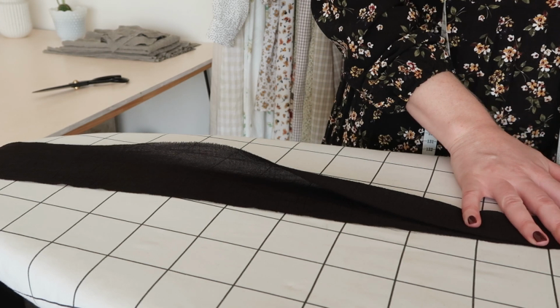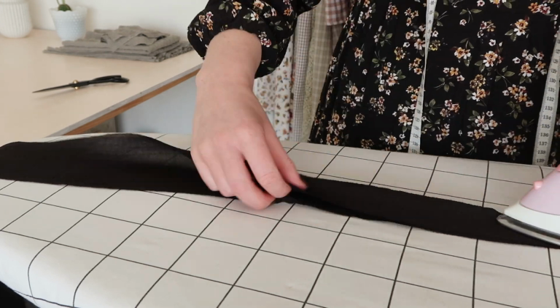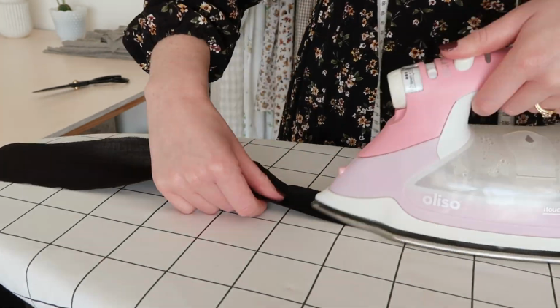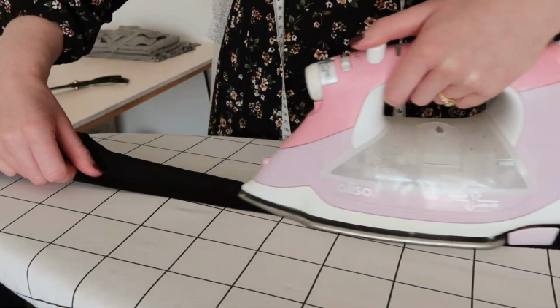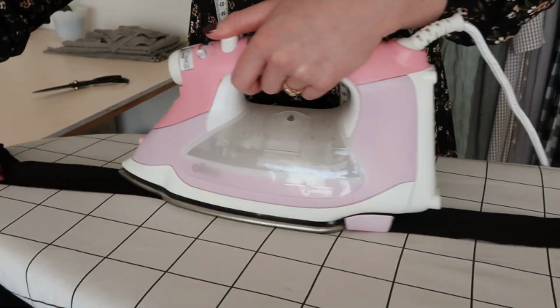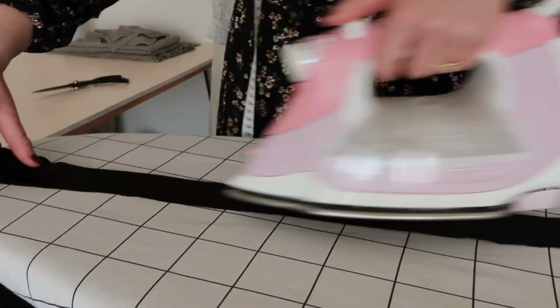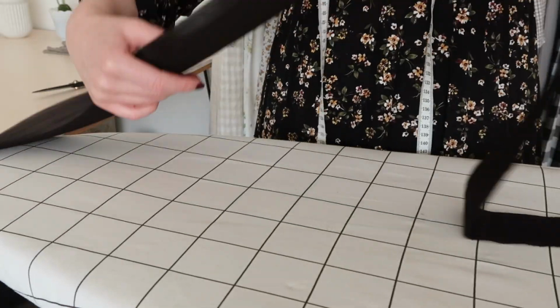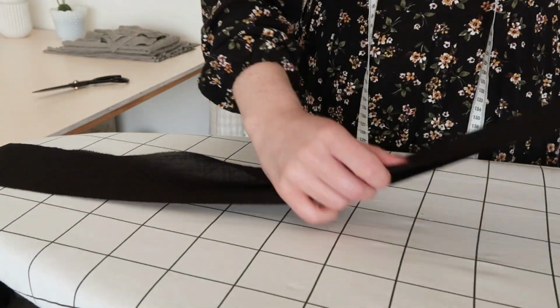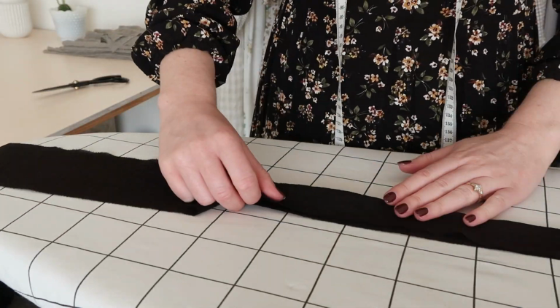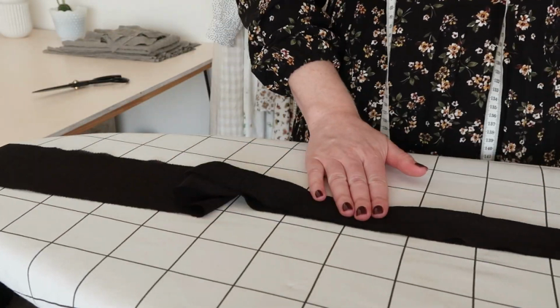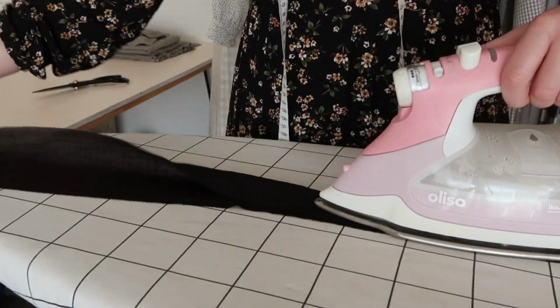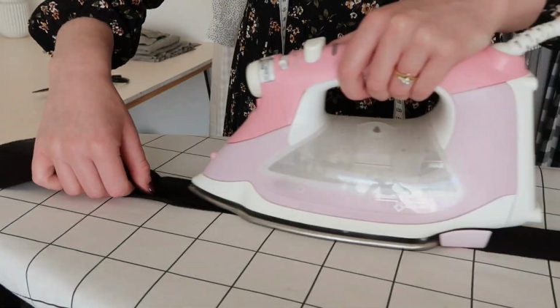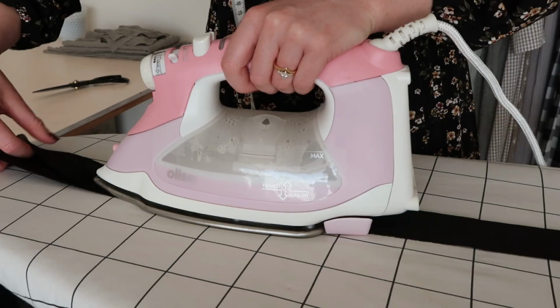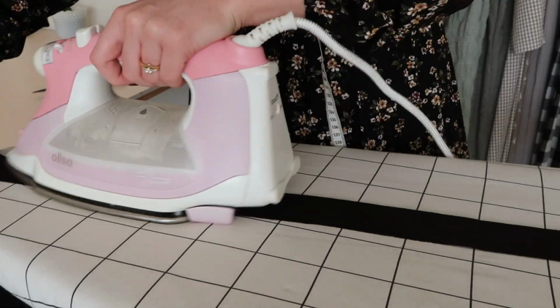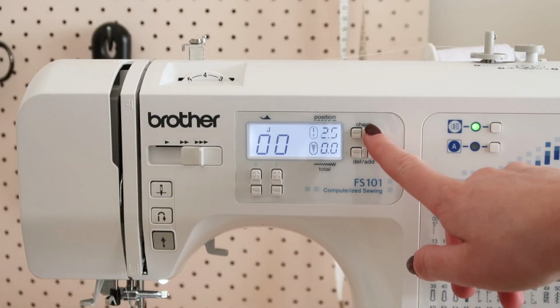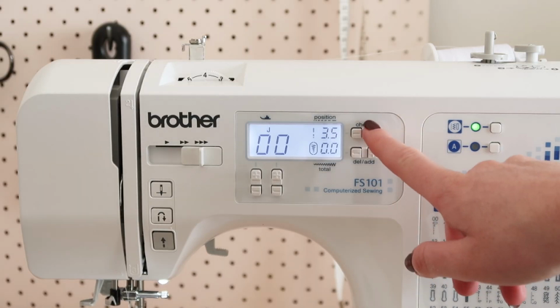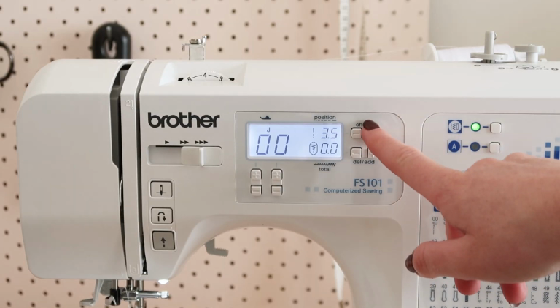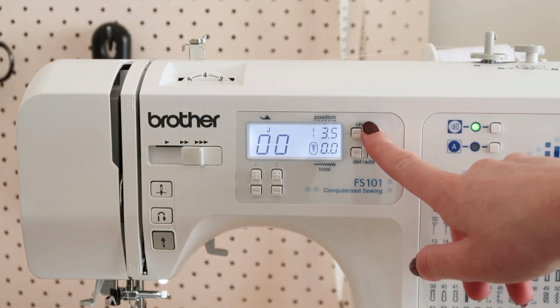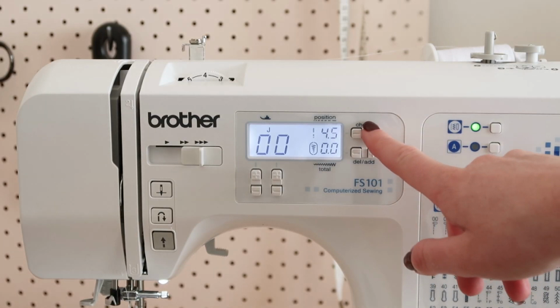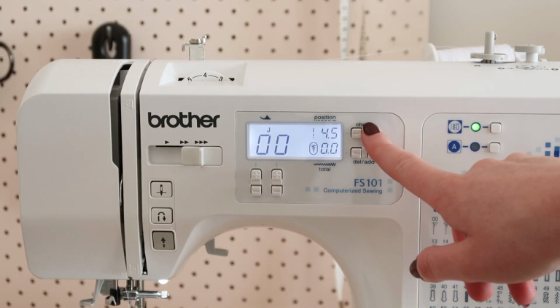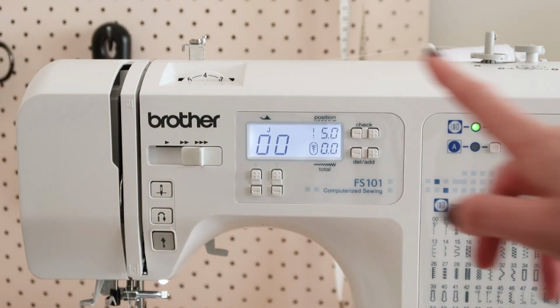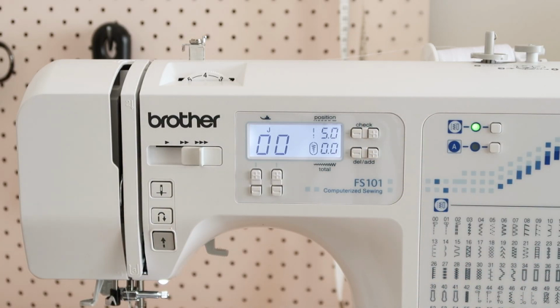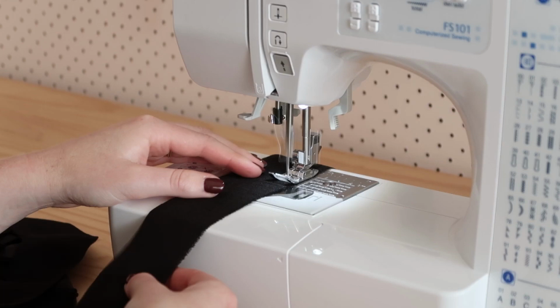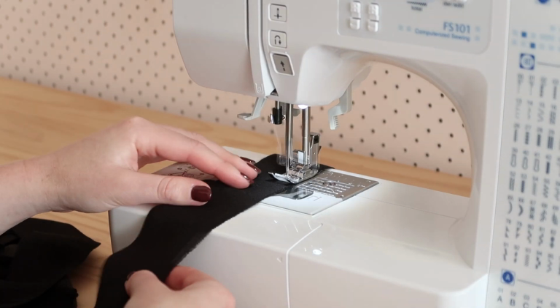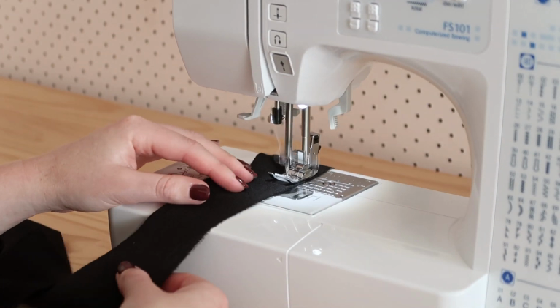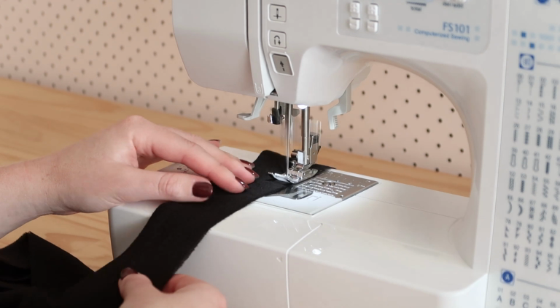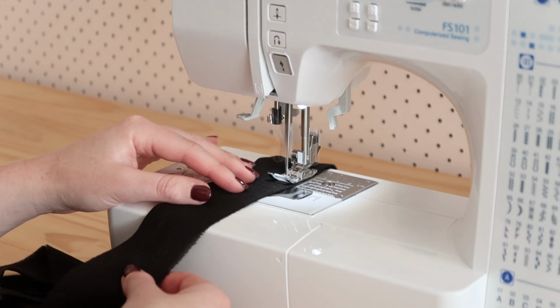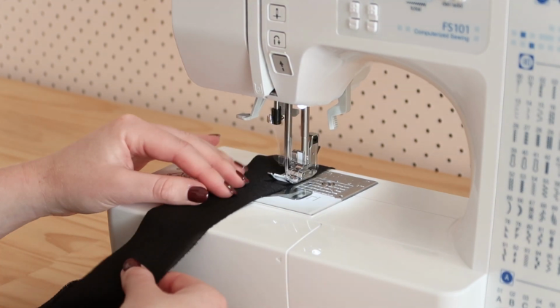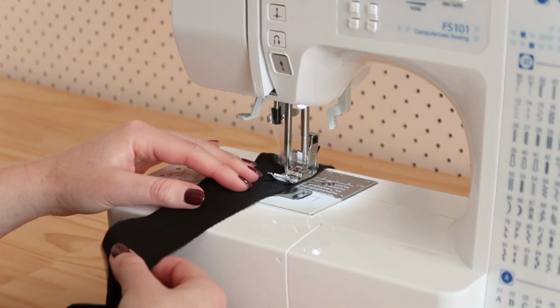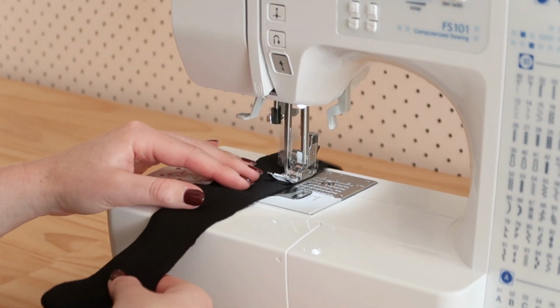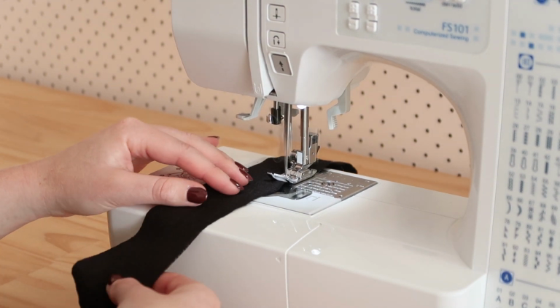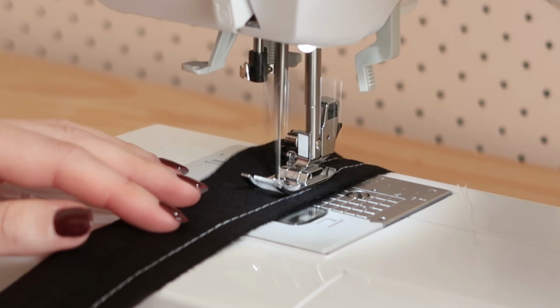Take this rectangle and fold and press it in half lengthways with wrong sides together. Then set your sewing machine to the longest possible setting and sew two rows of gathering stitches along the raw edge of the folded fabric.